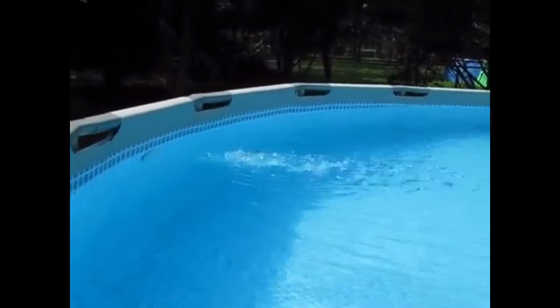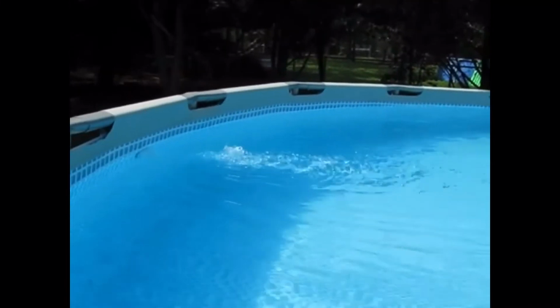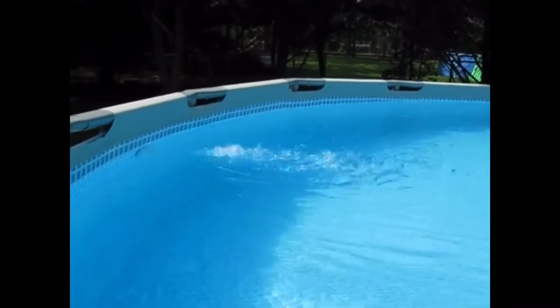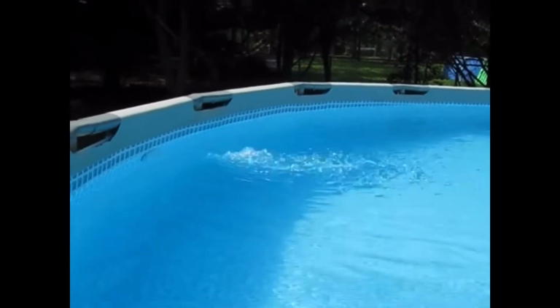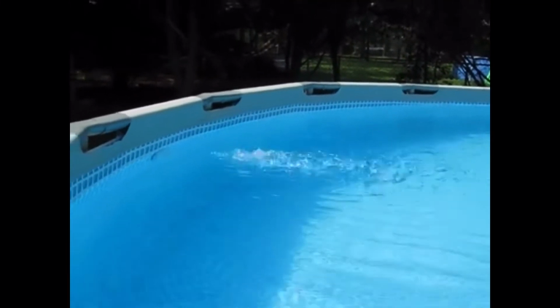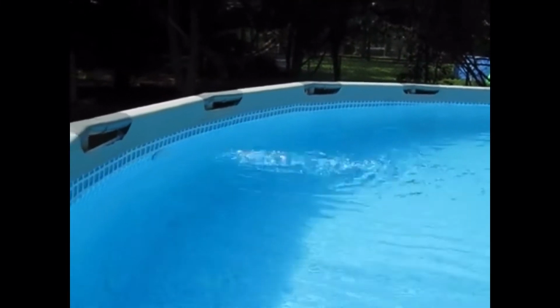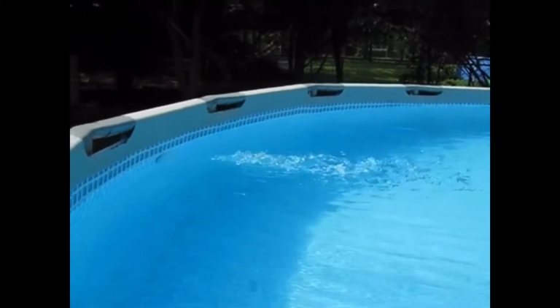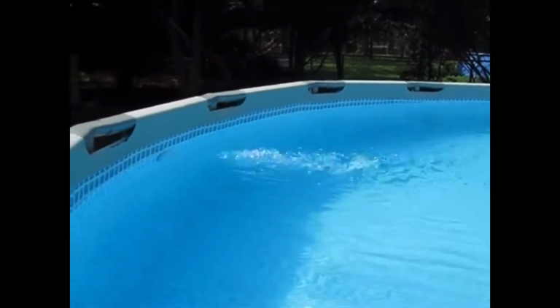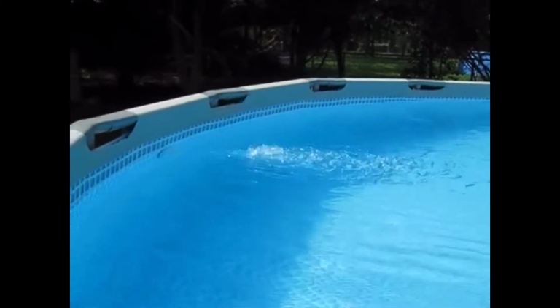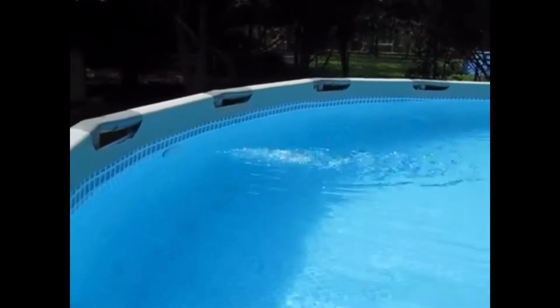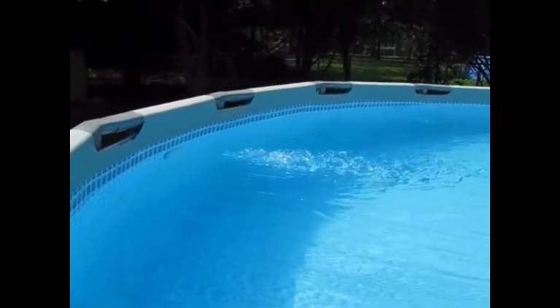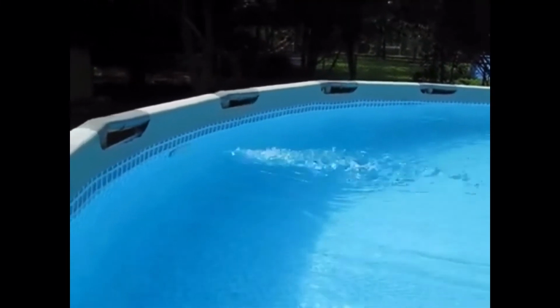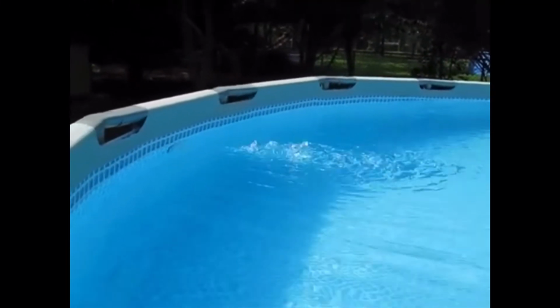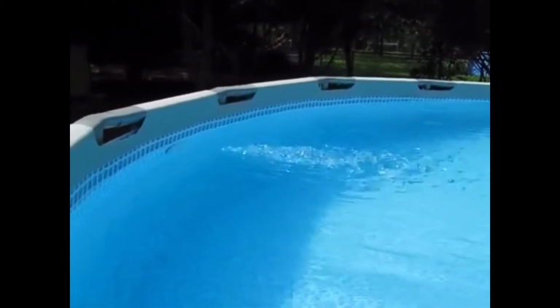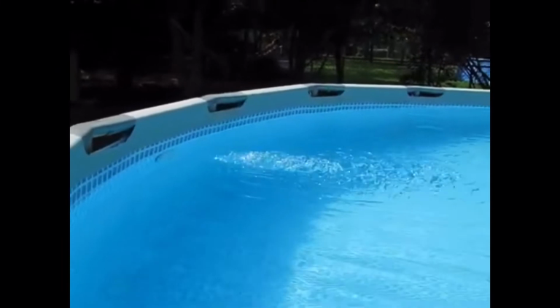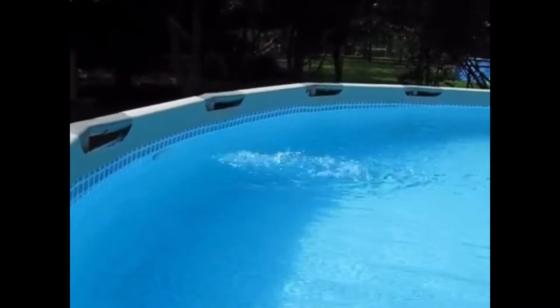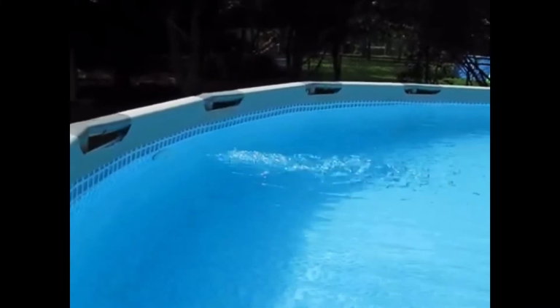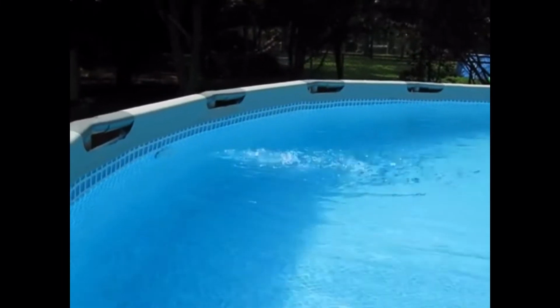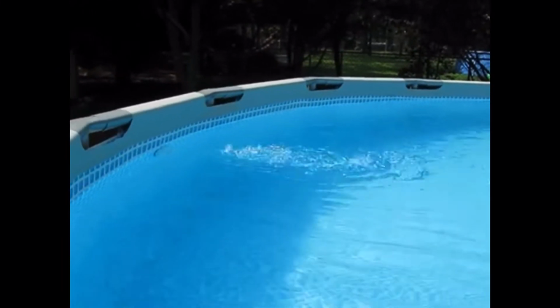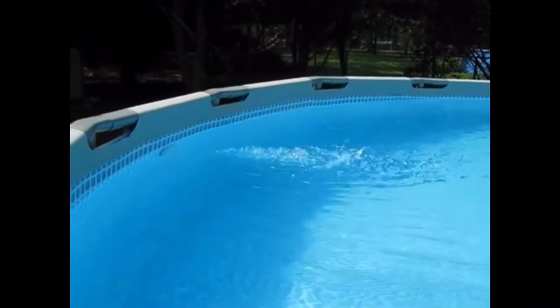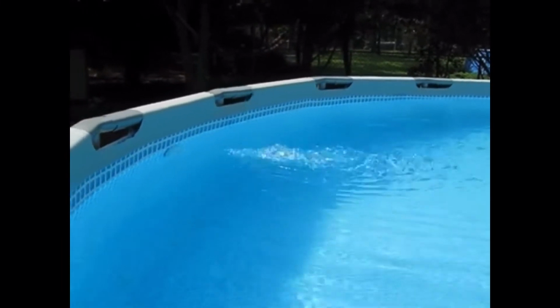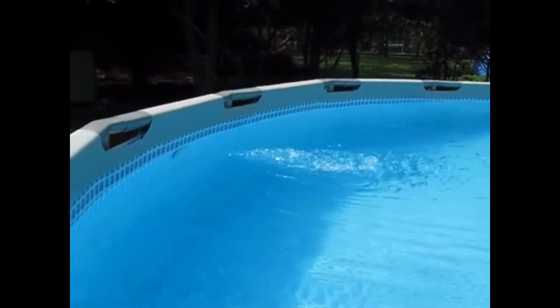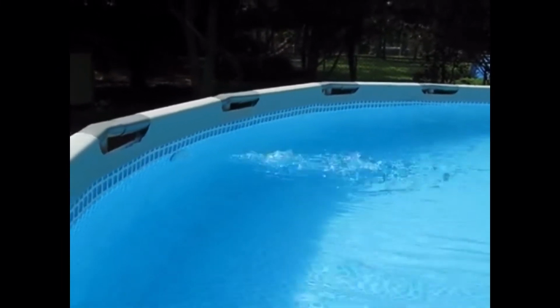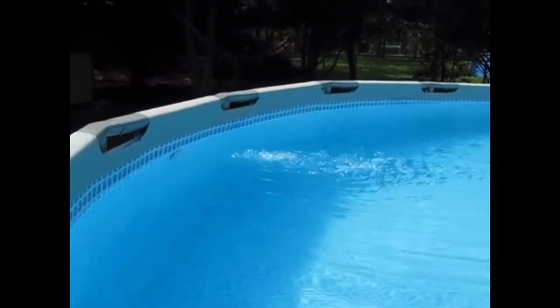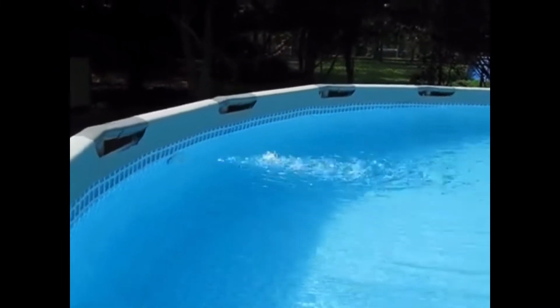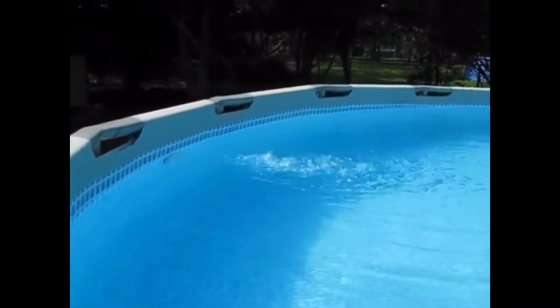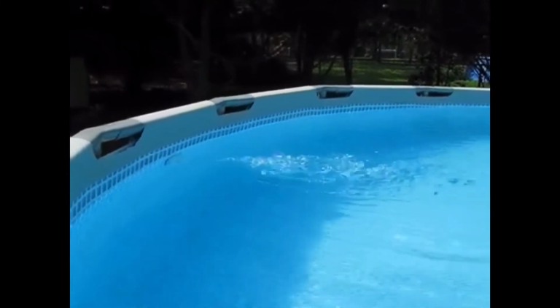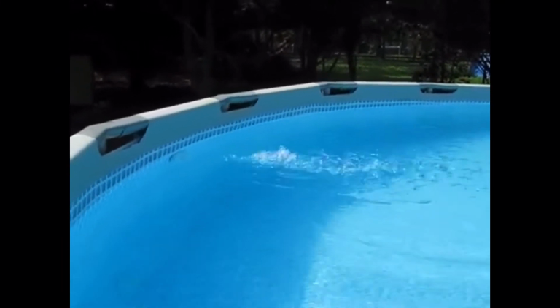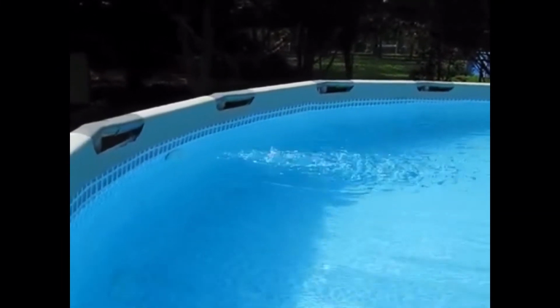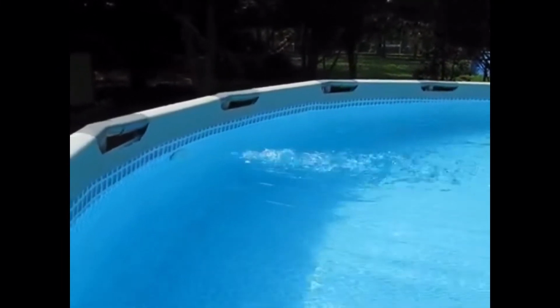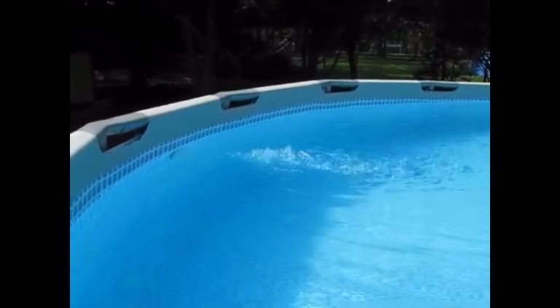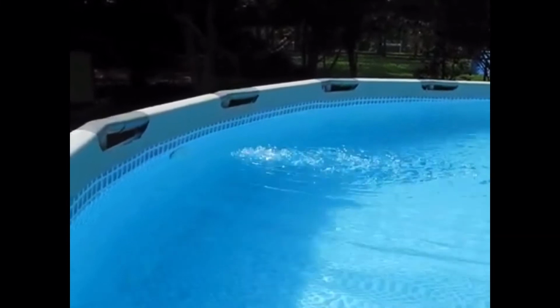I haven't vacuumed since I've had the sand filter installed. It gets the dirt up off the bottom where I can easily skim it off the top with my skimmer net.